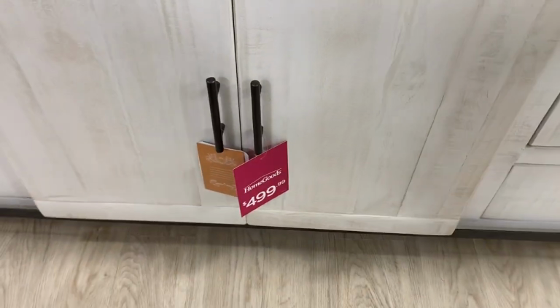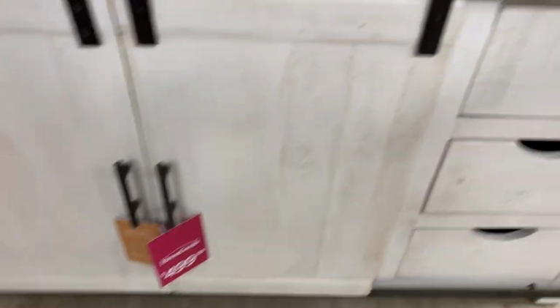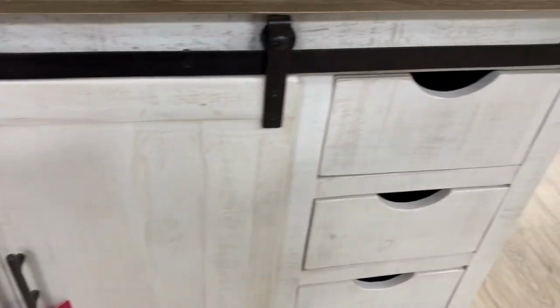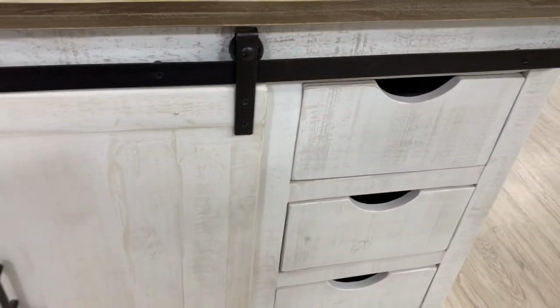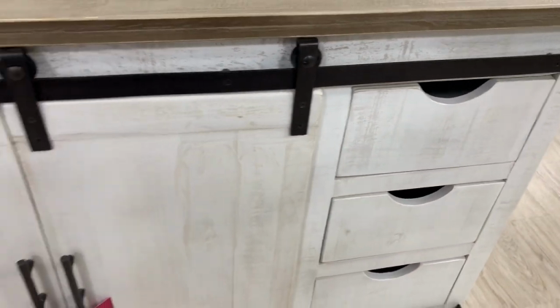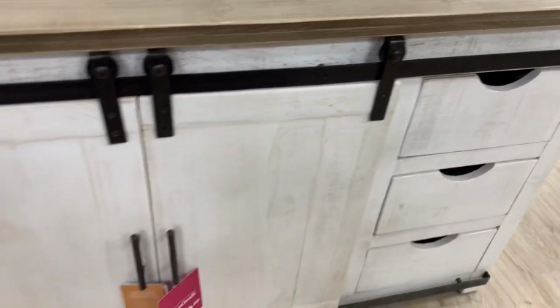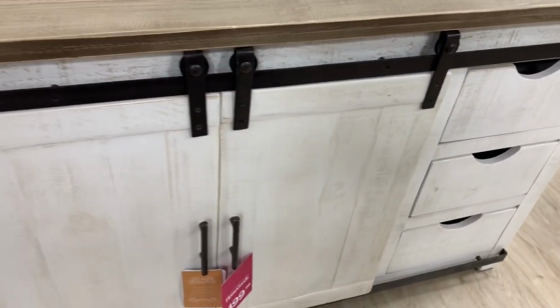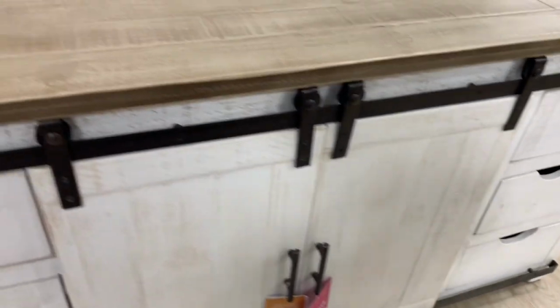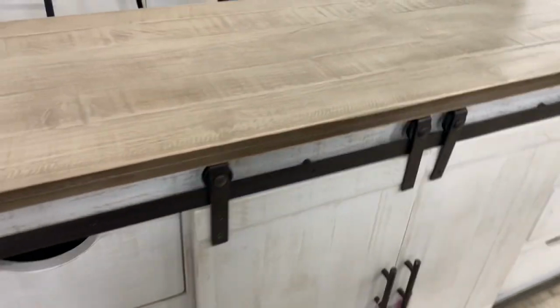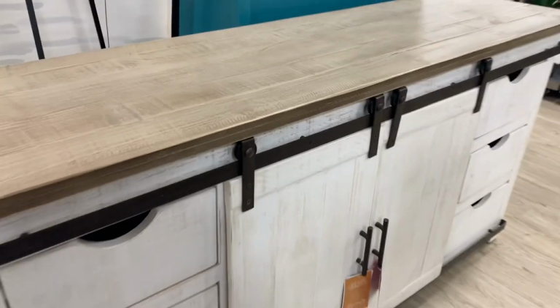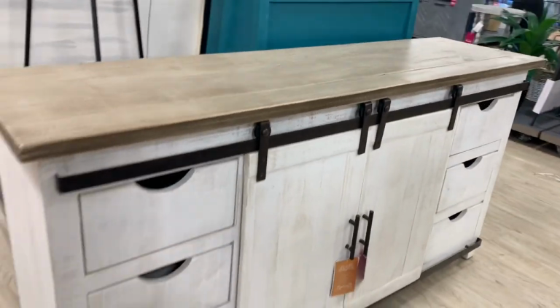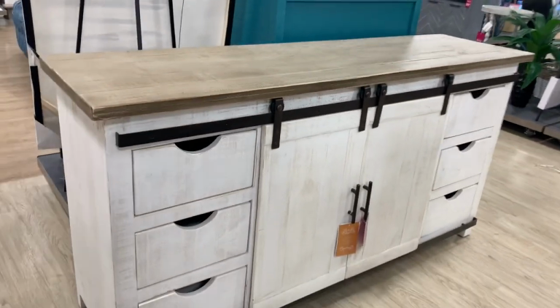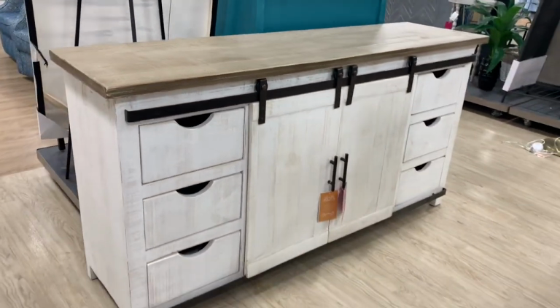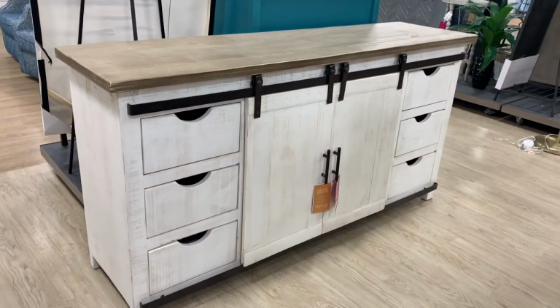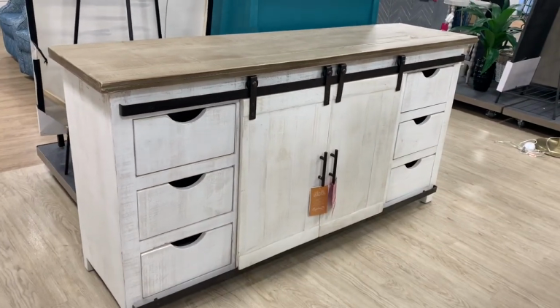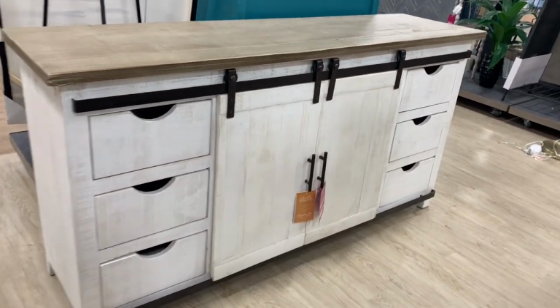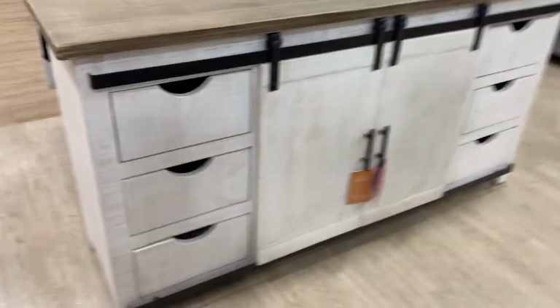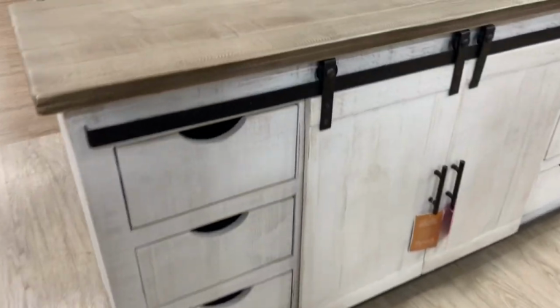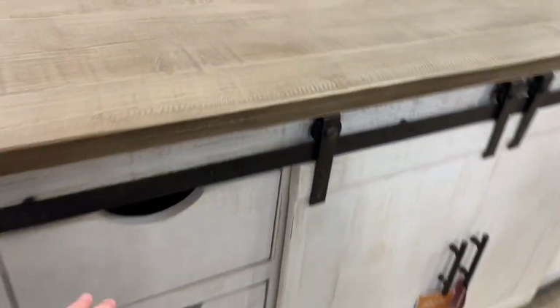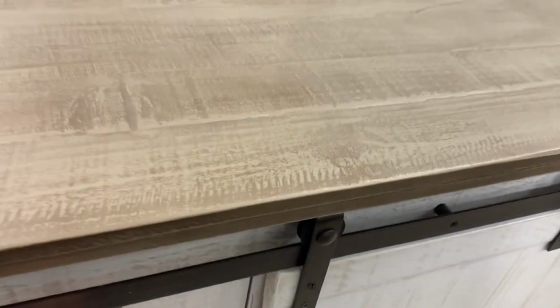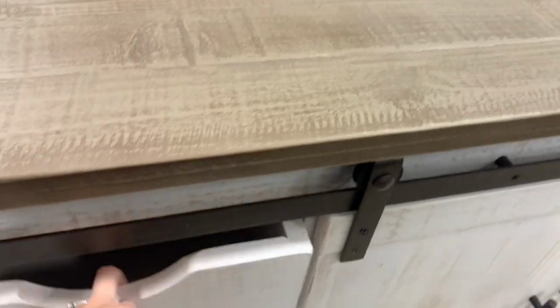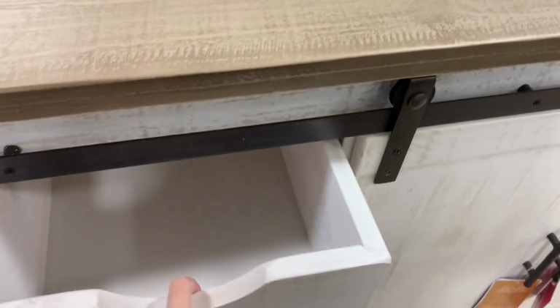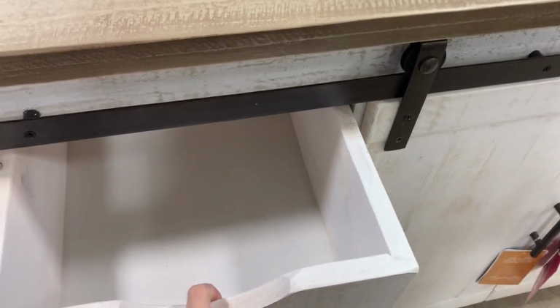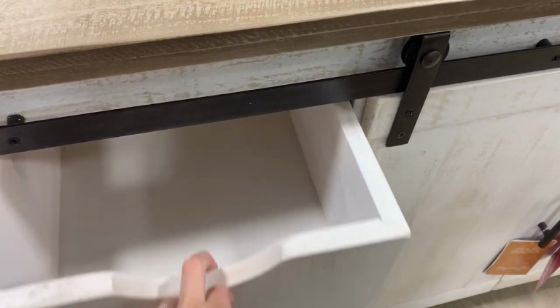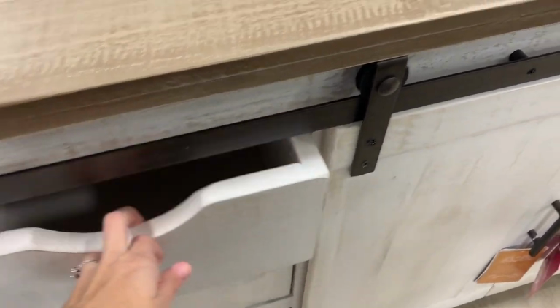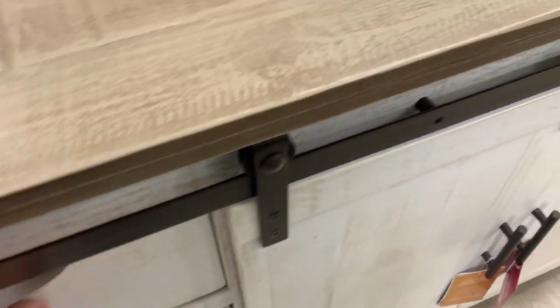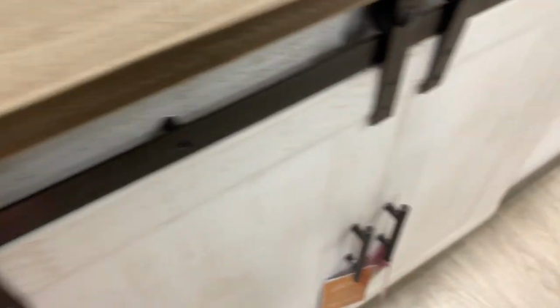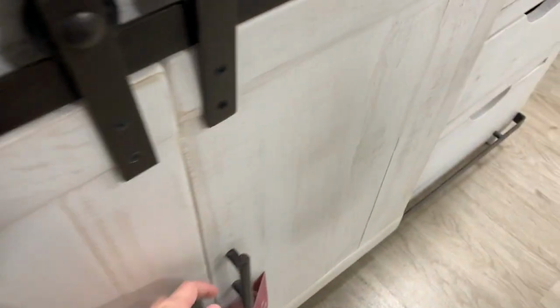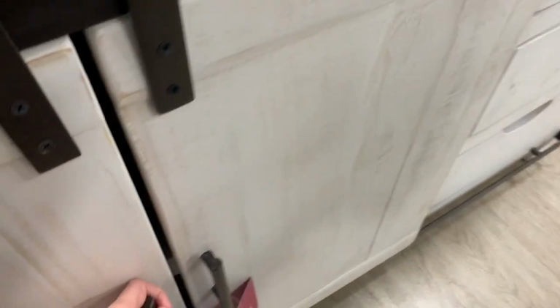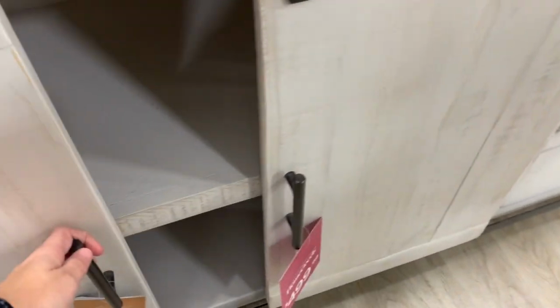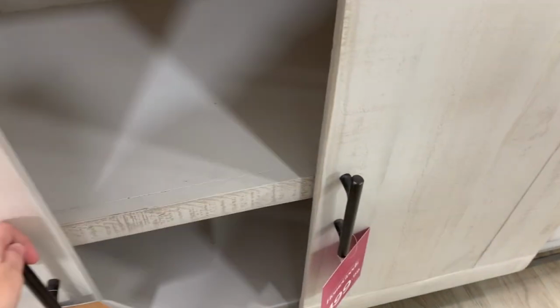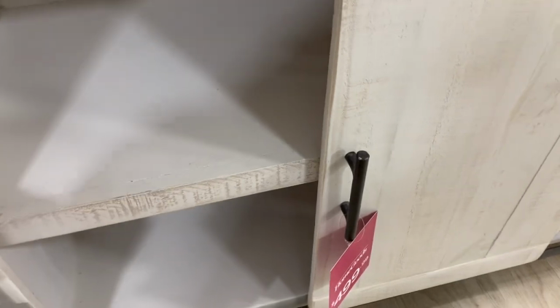I'm looking for a piece like this to put under our TV in the living room — this was $499.99. It is a little bit more pricier than I would want to spend, but it's definitely cheaper than the big furniture stores I've looked at.